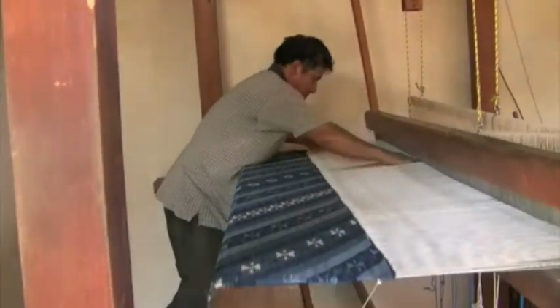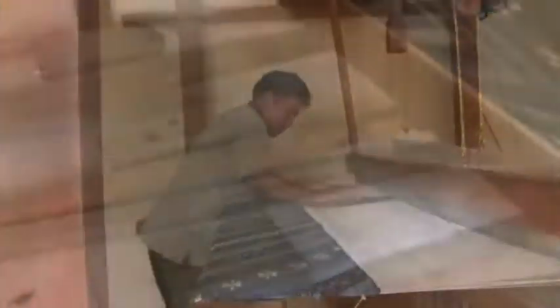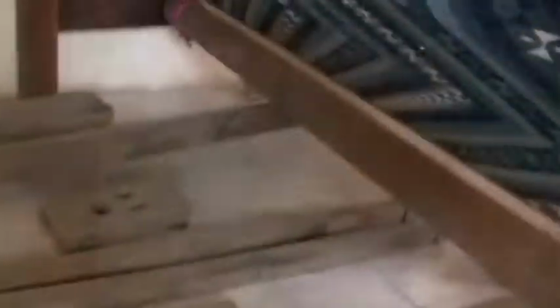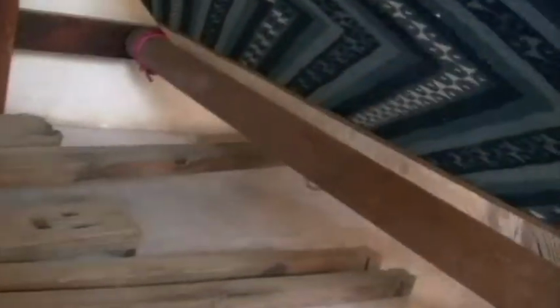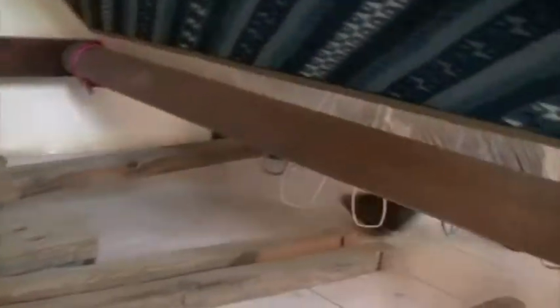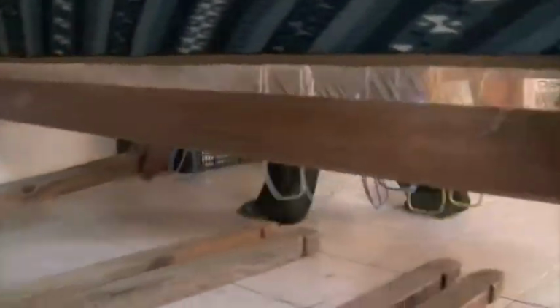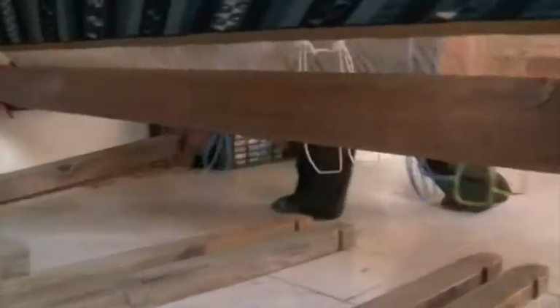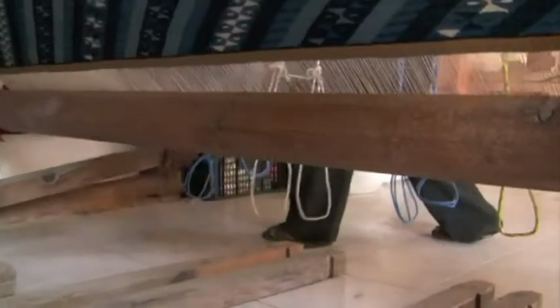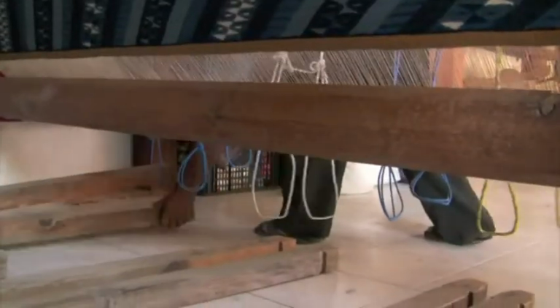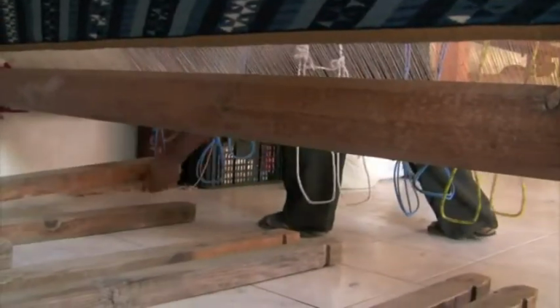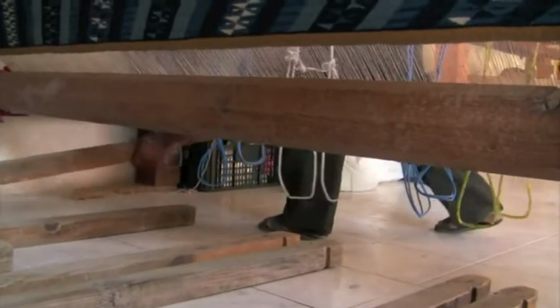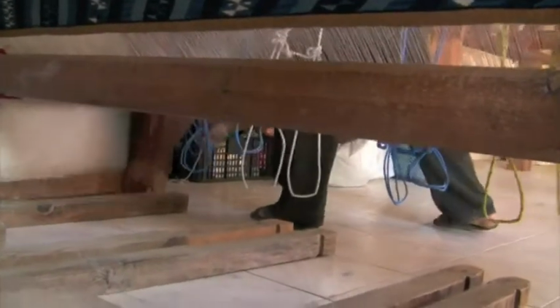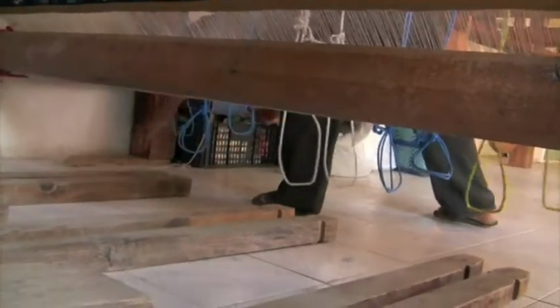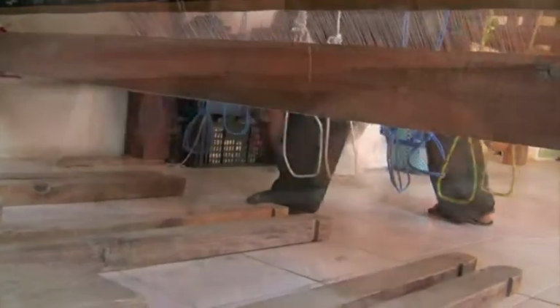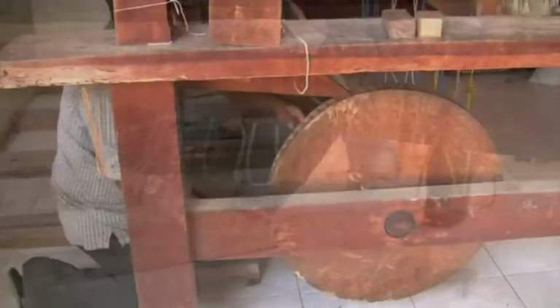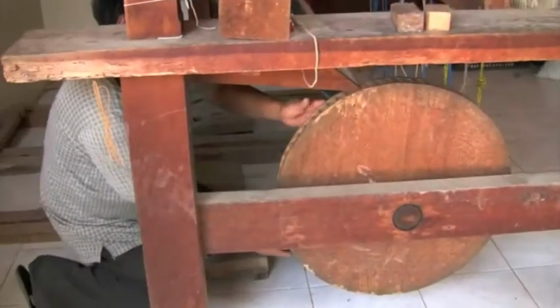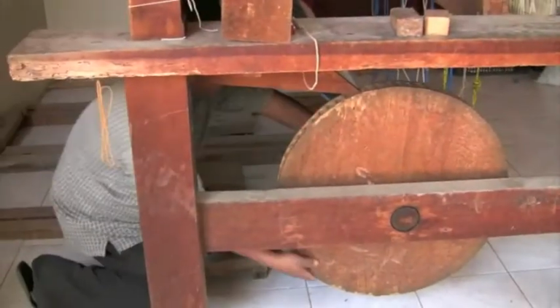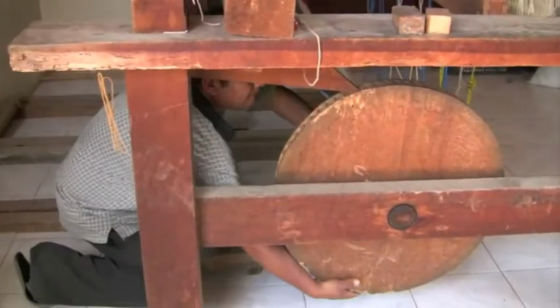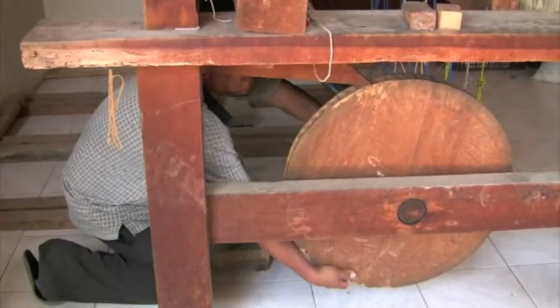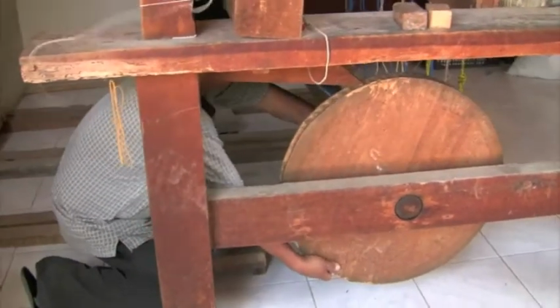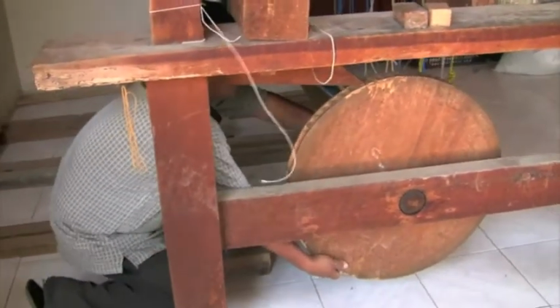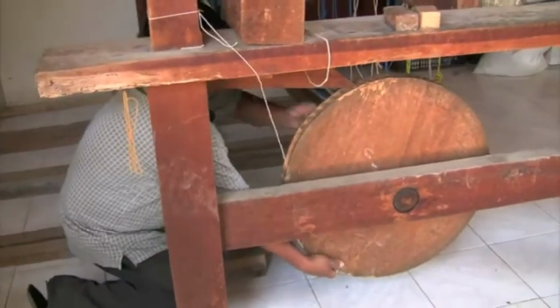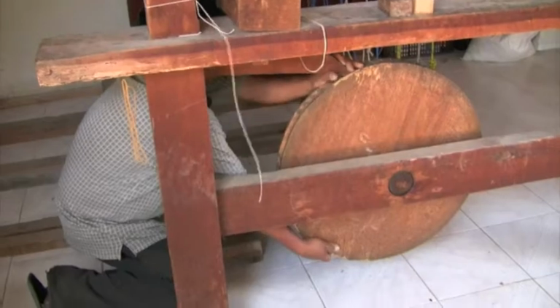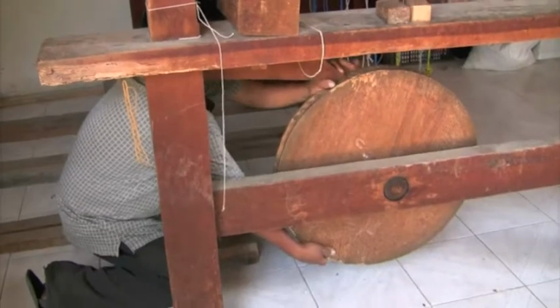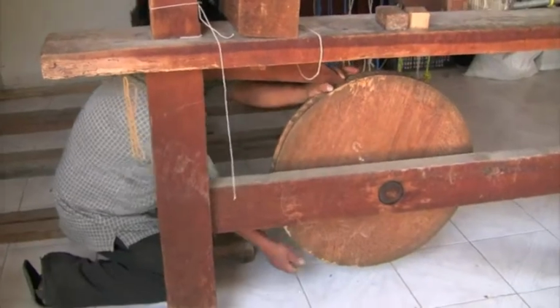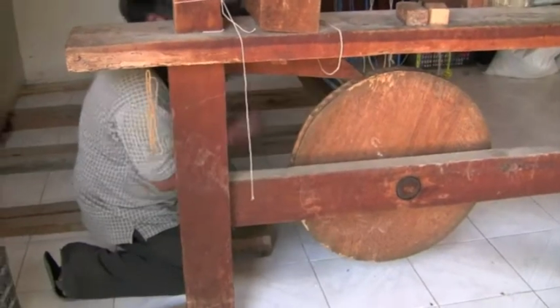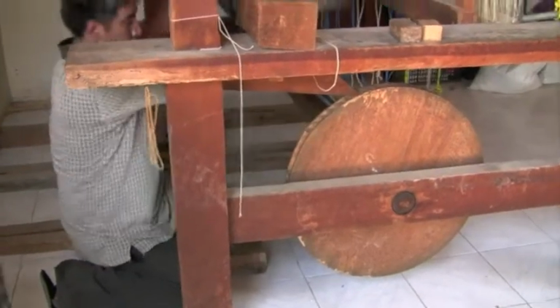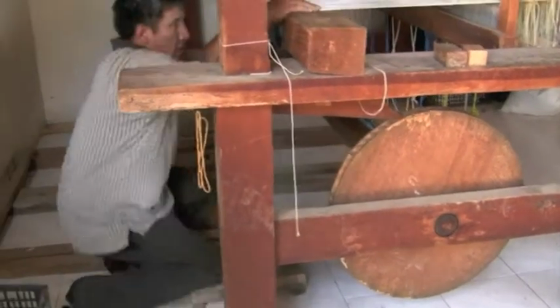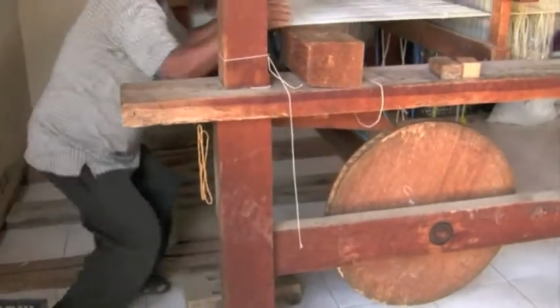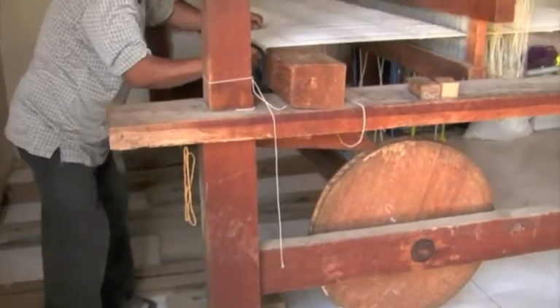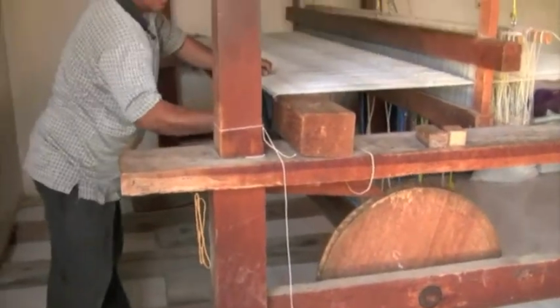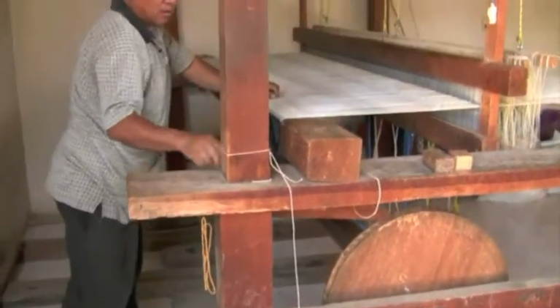To remove it from the loom, foot pedals are dropped, the weaving is unfurled, and the warp threads are cut, leaving enough length to prevent unraveling and to finish the fringe.